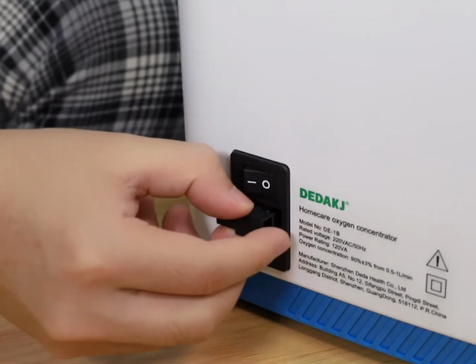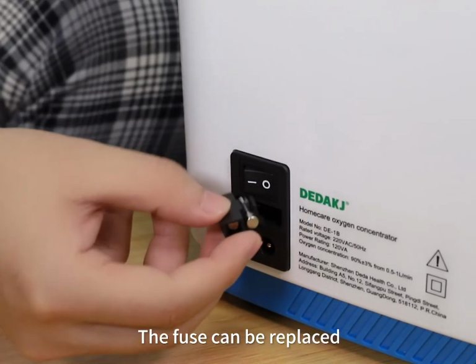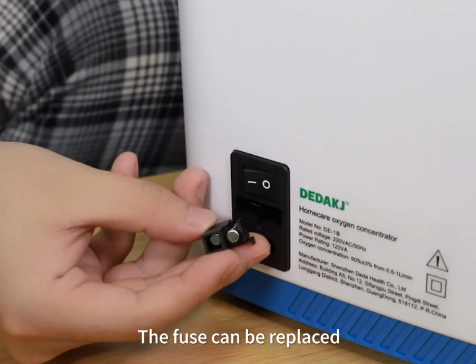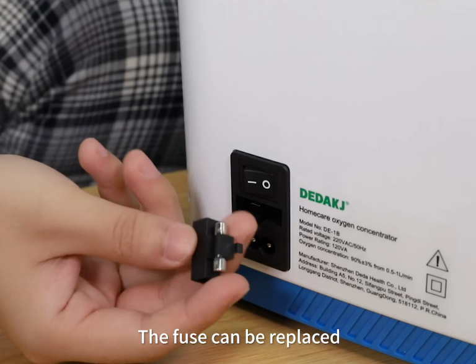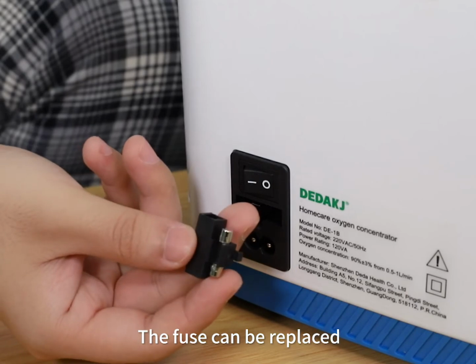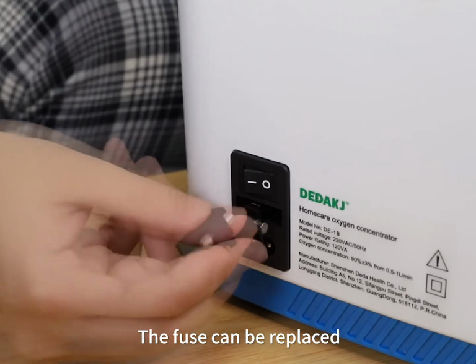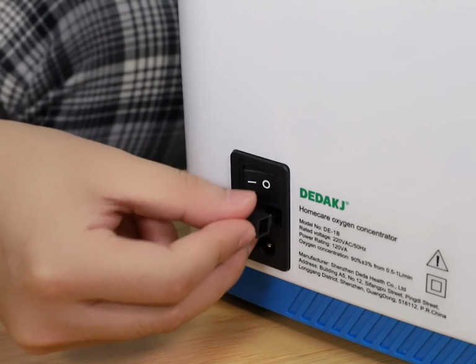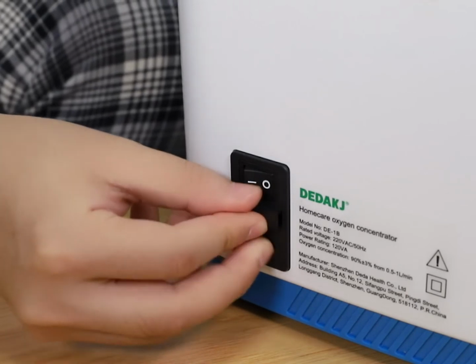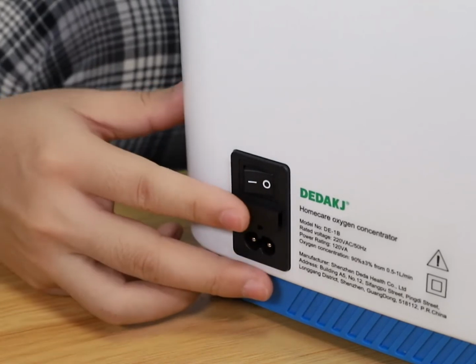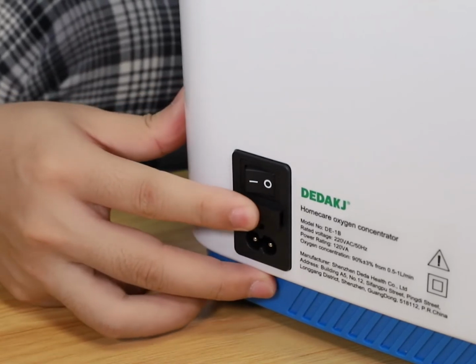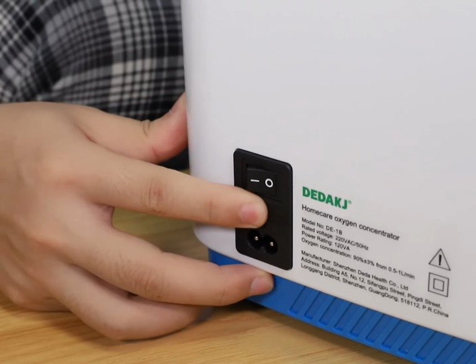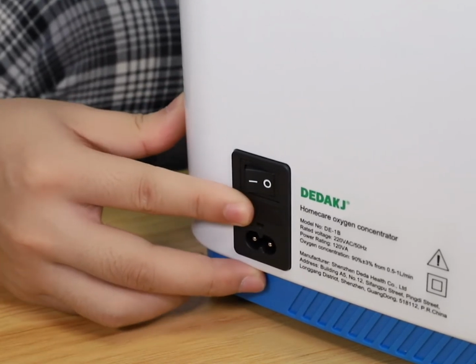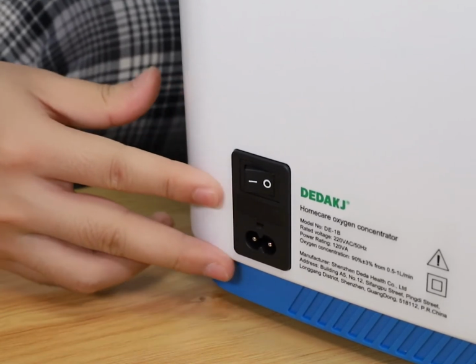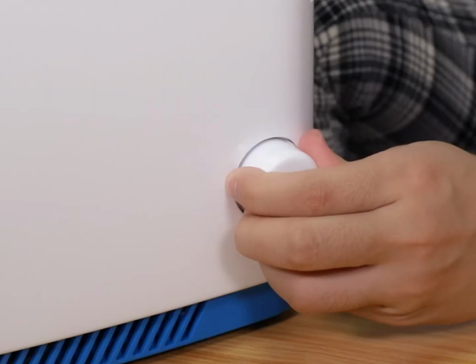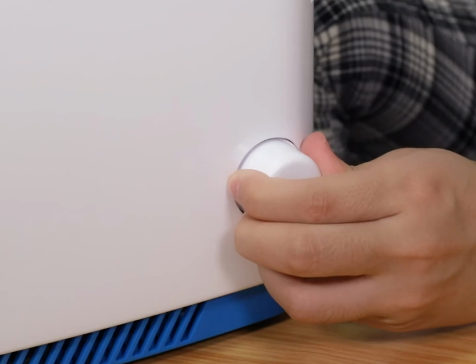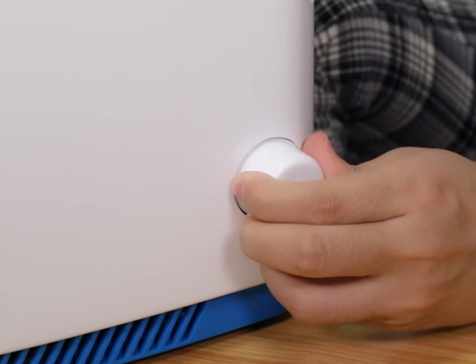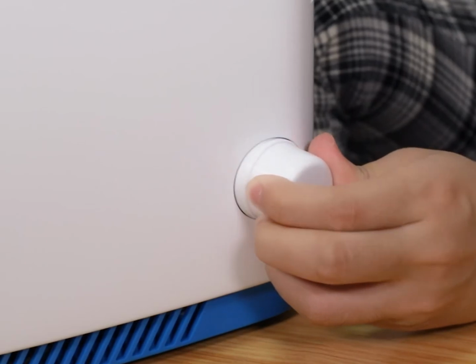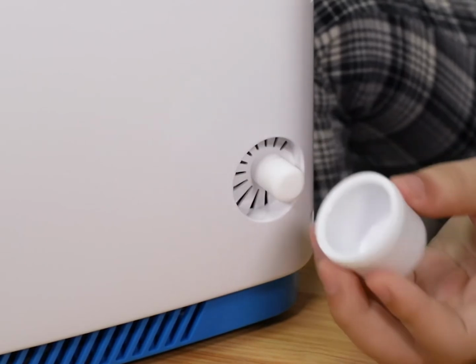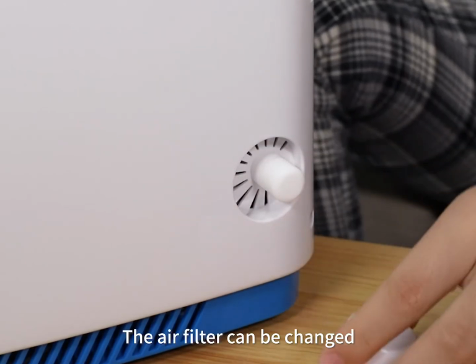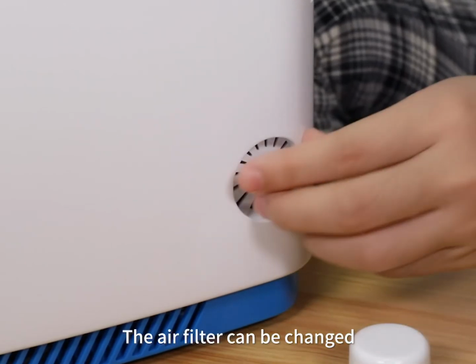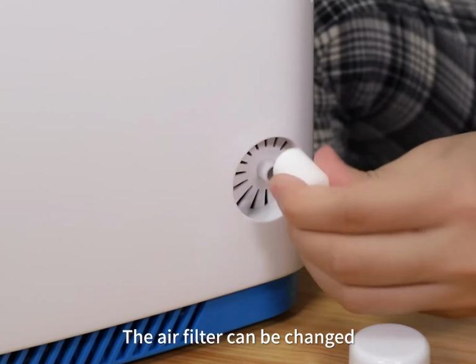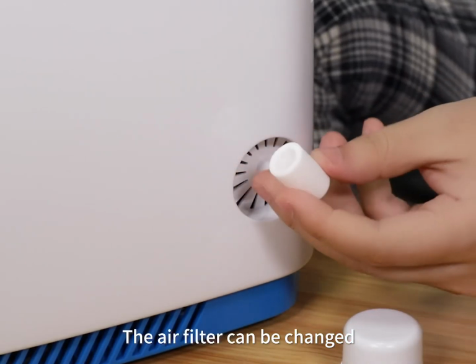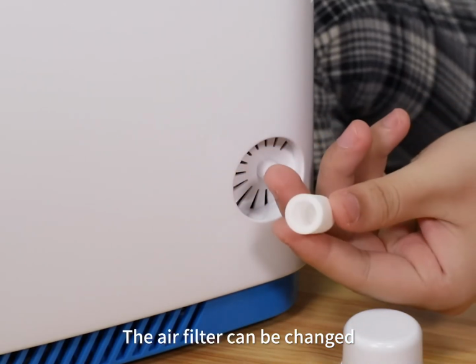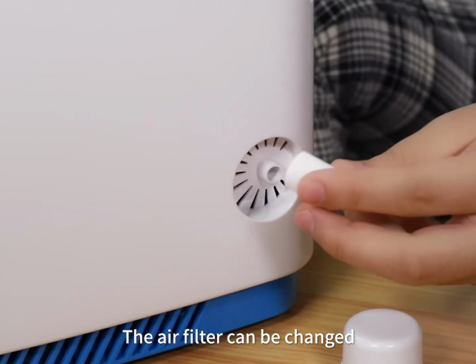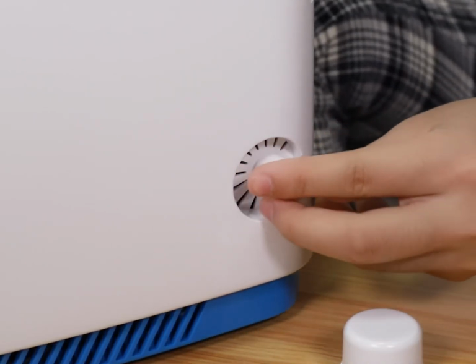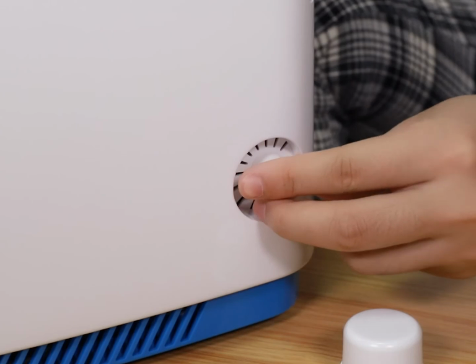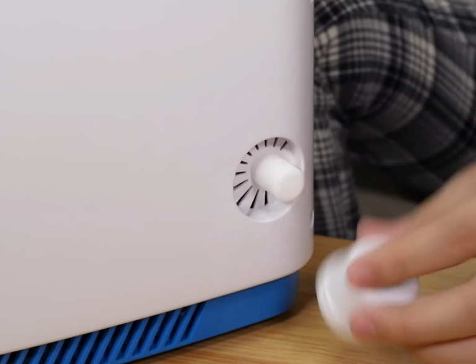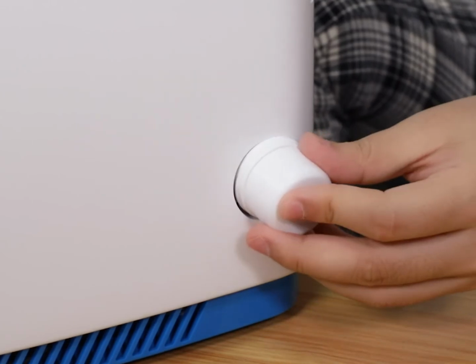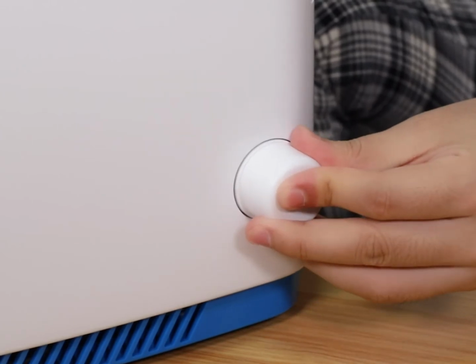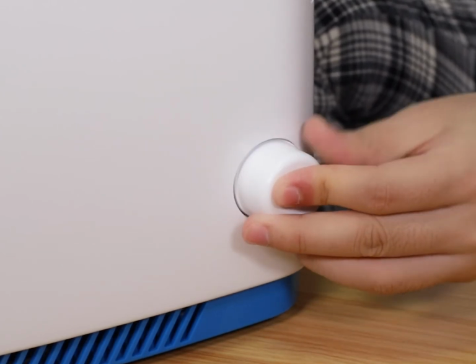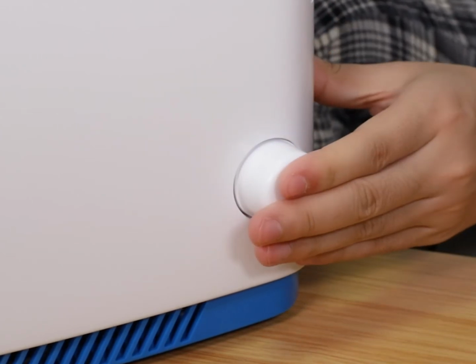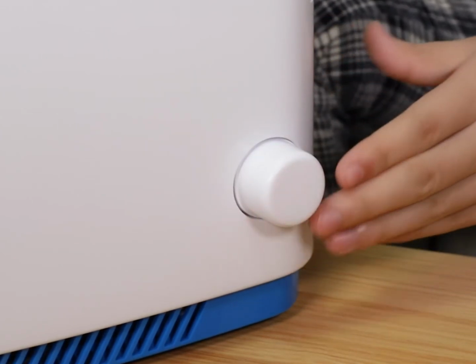The fuel can be replaced. The air filter can be changed.